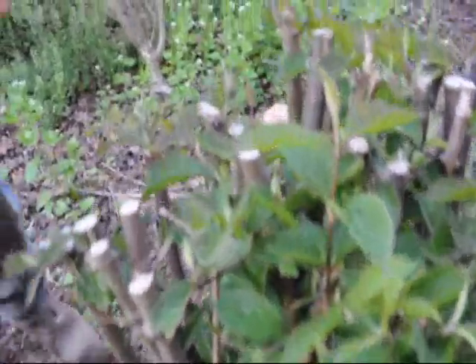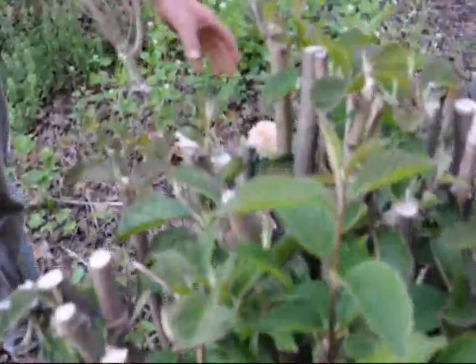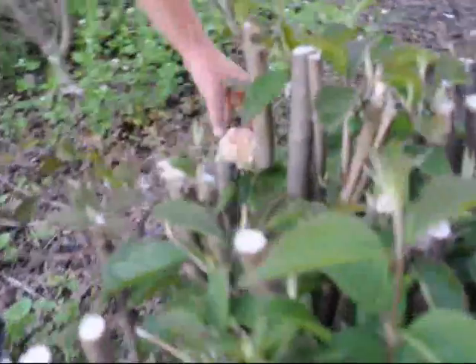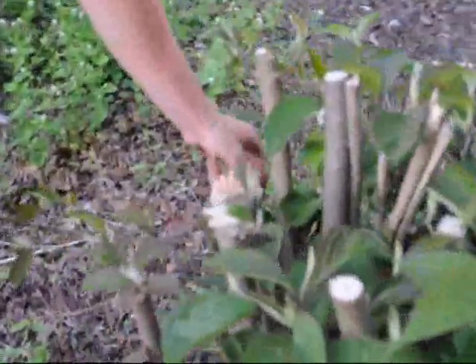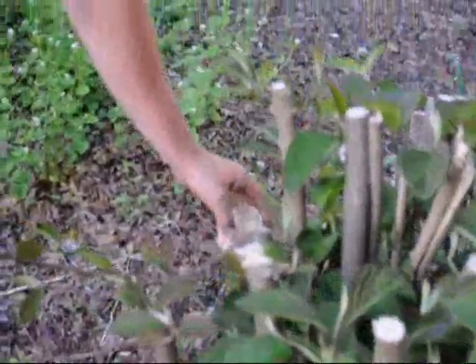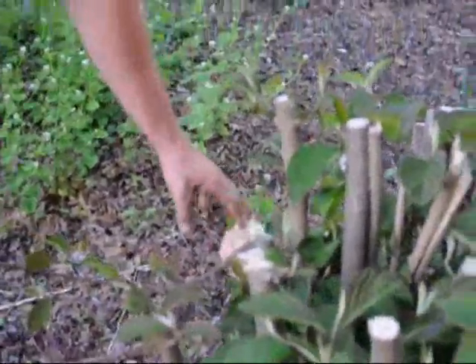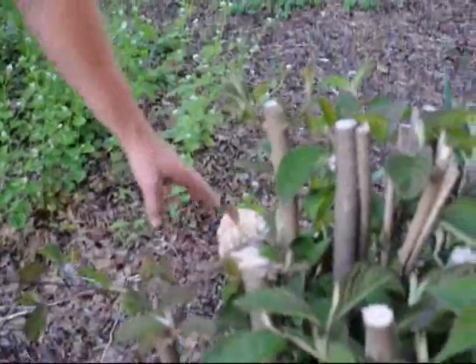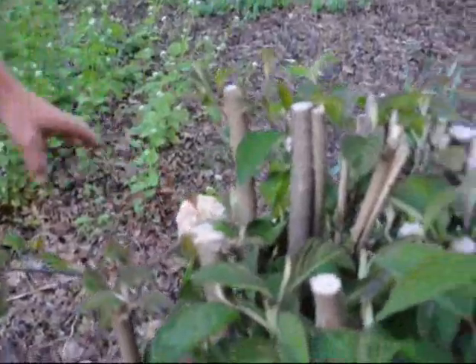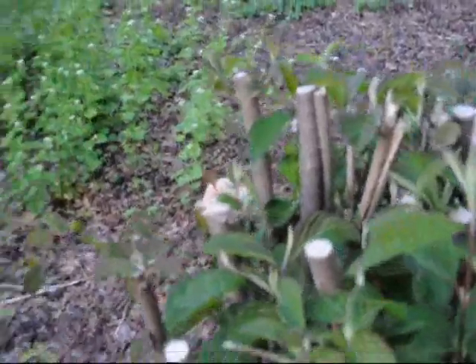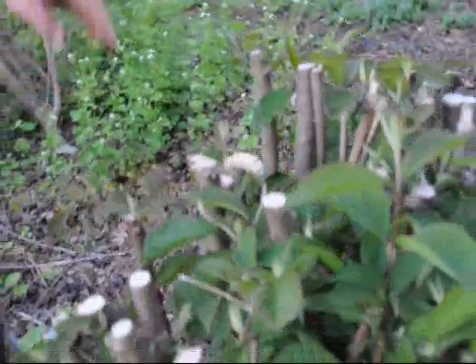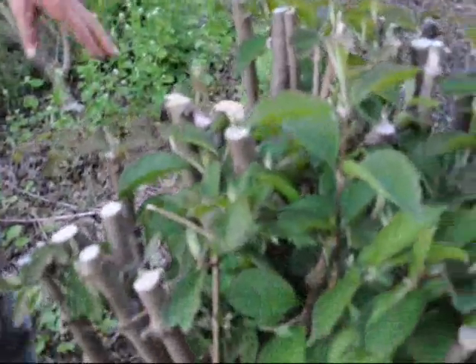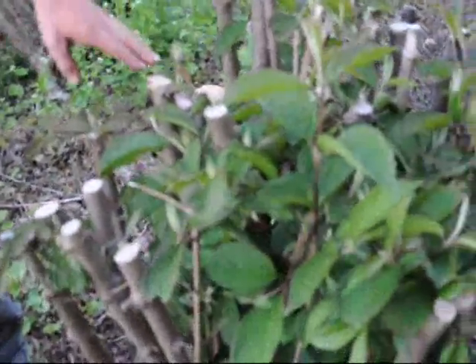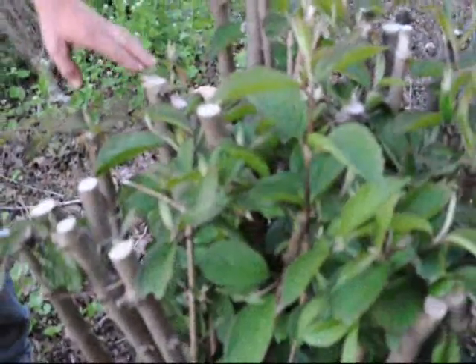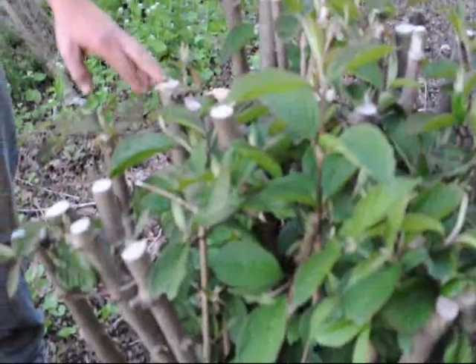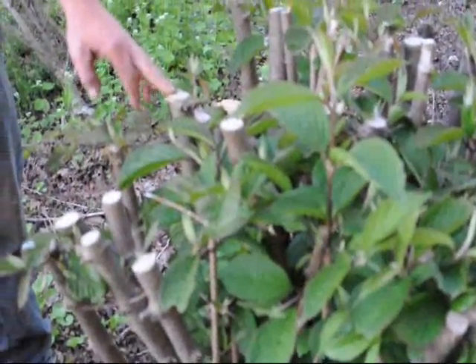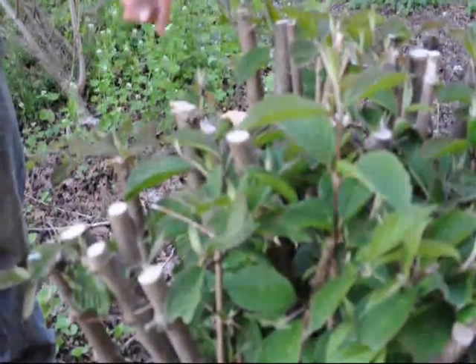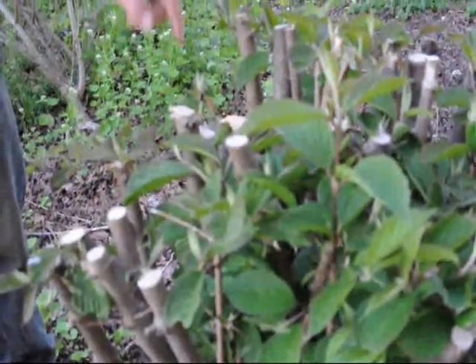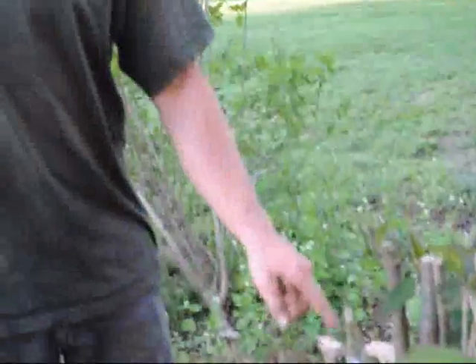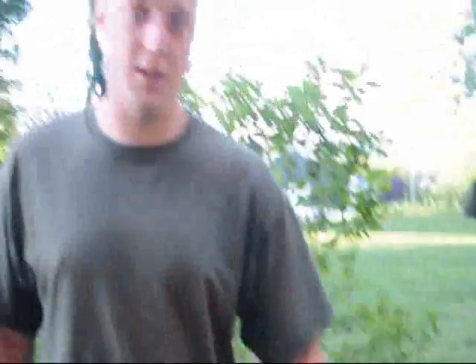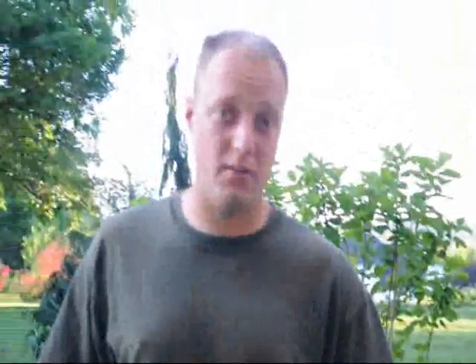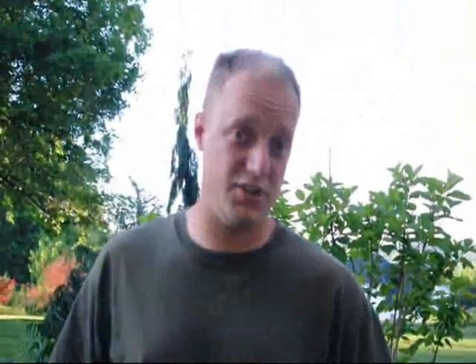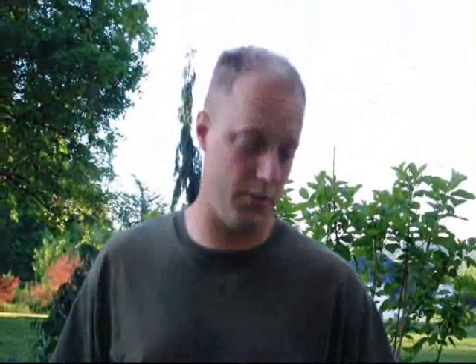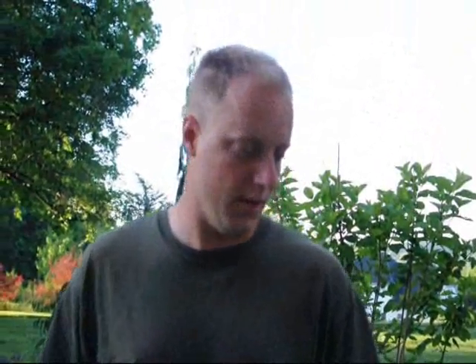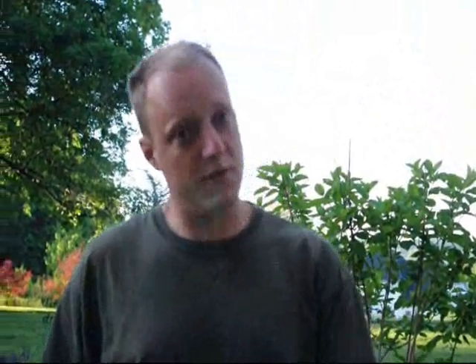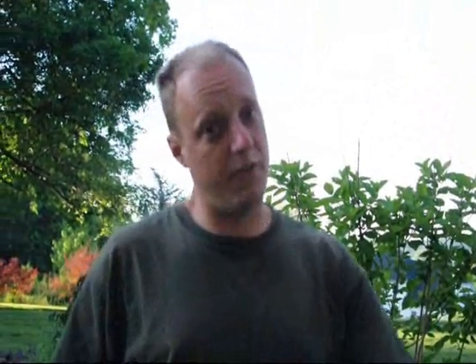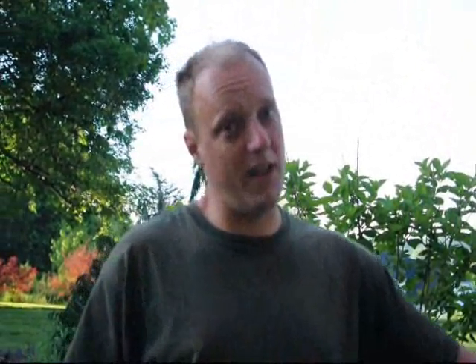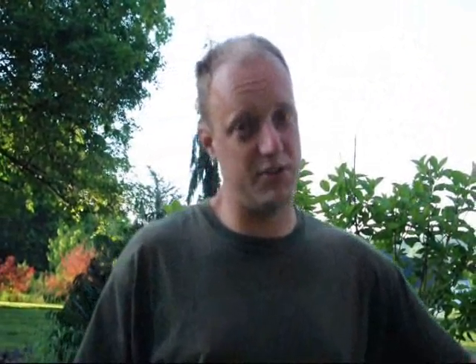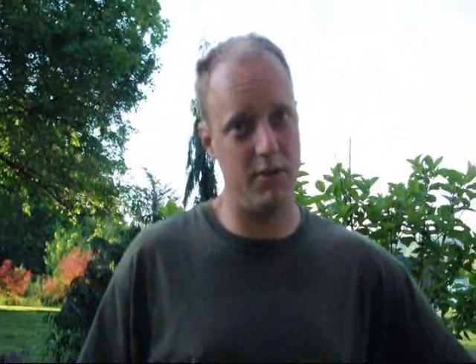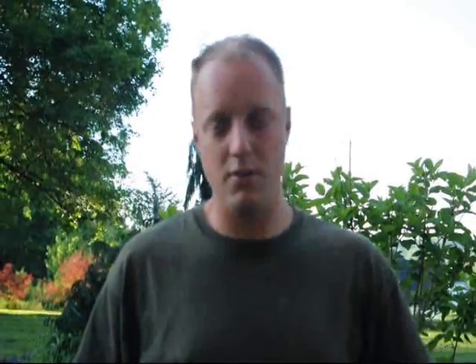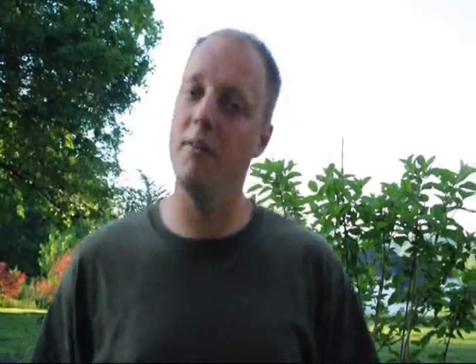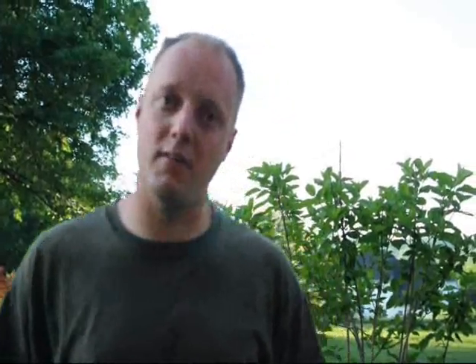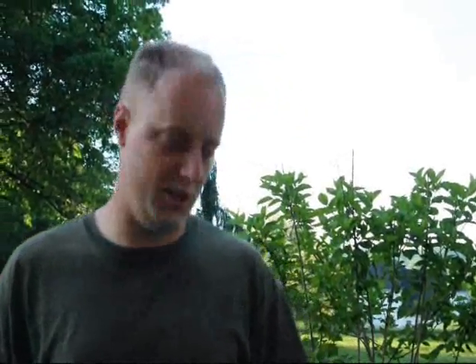There is one flower over here. The reason for that is that viburnums and such plants that are determinate have the flower buds that are created on last year's growth. So if you cut off all last year's growth, you won't have any flowers this year.